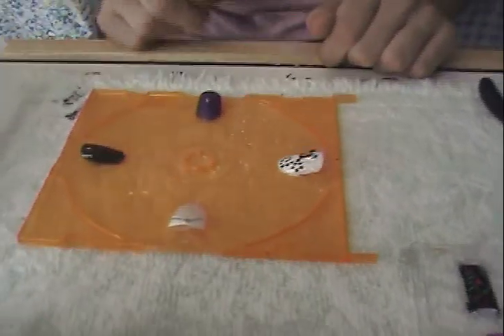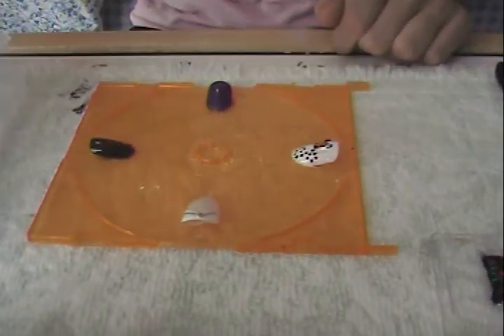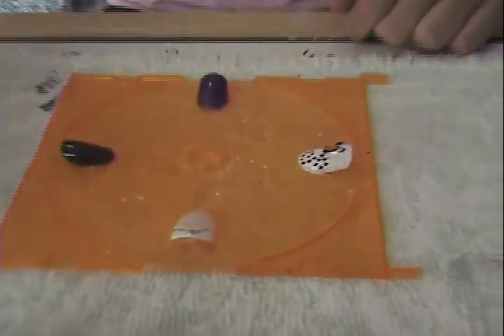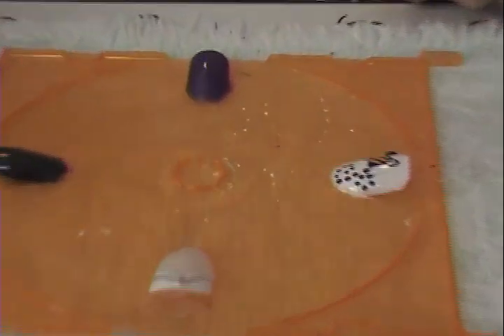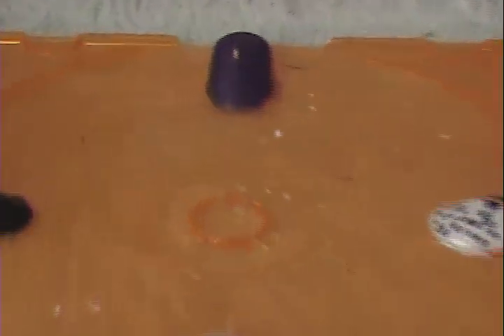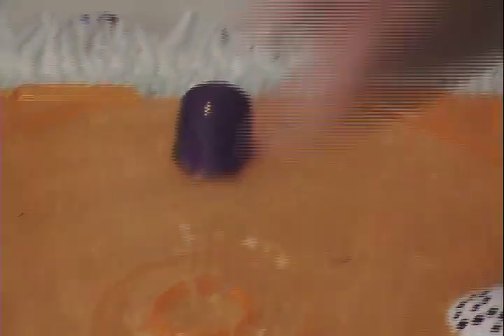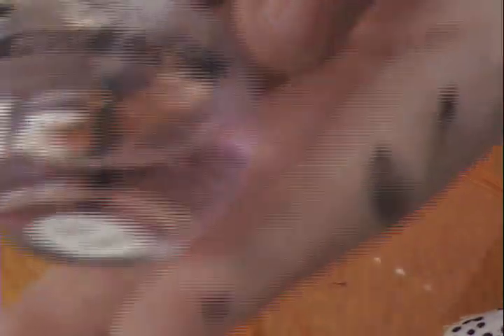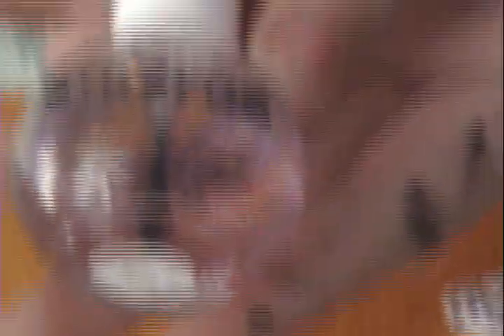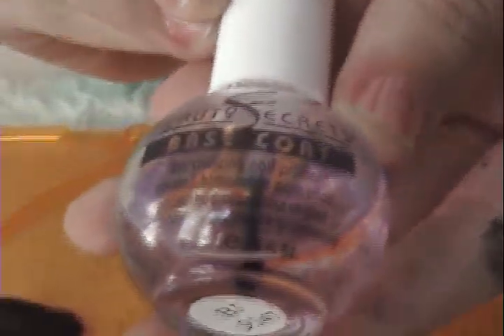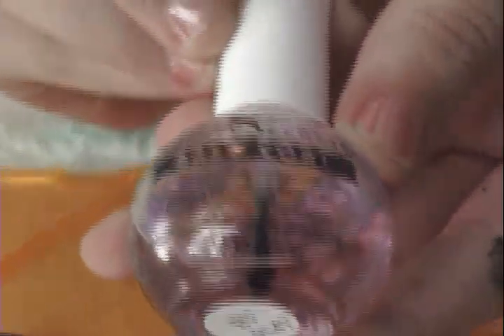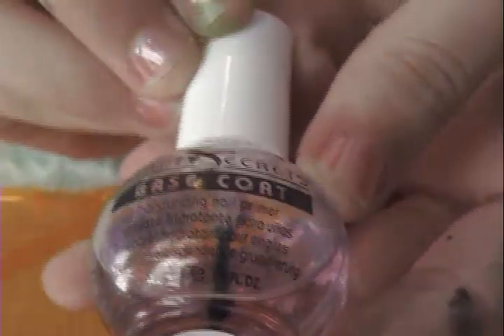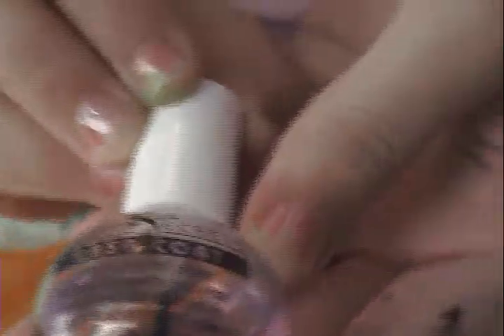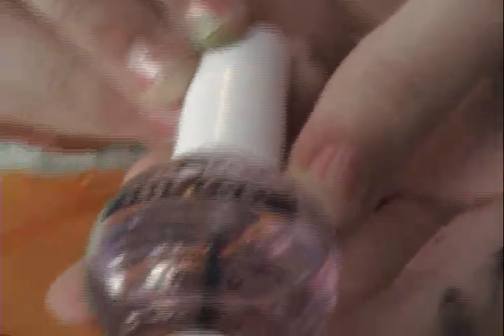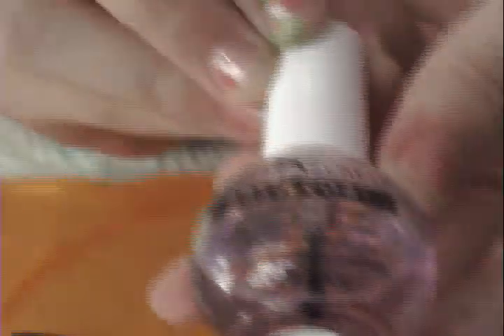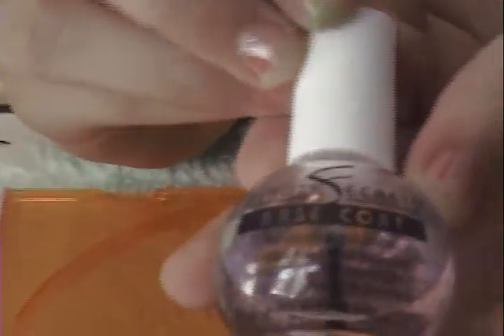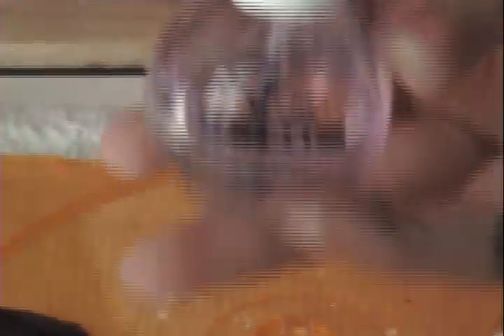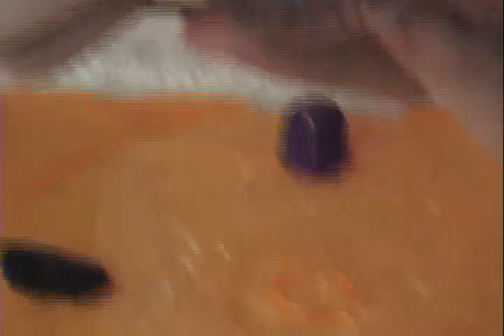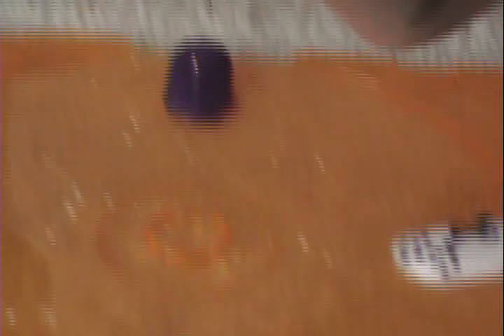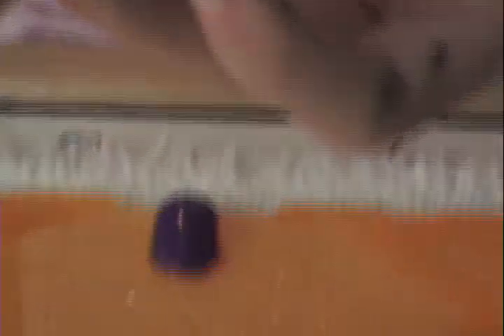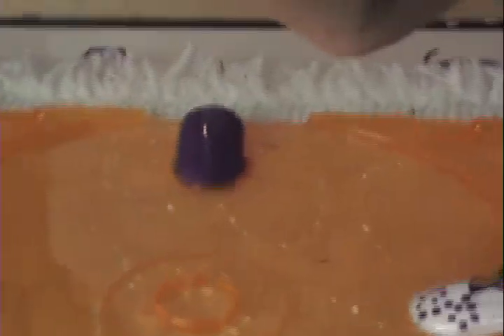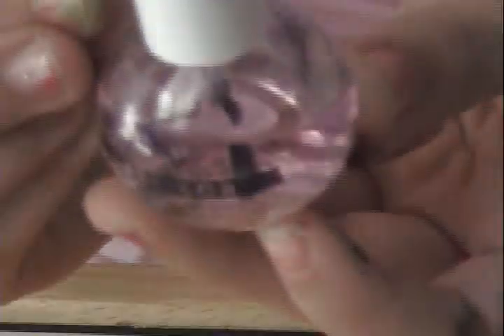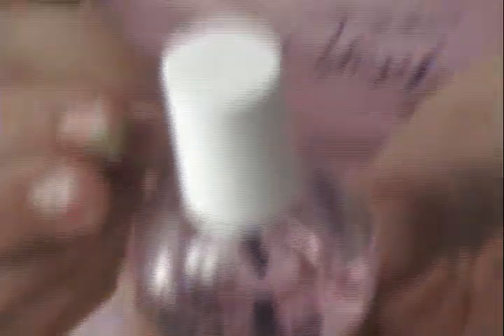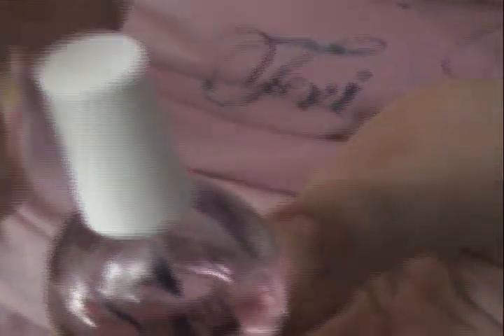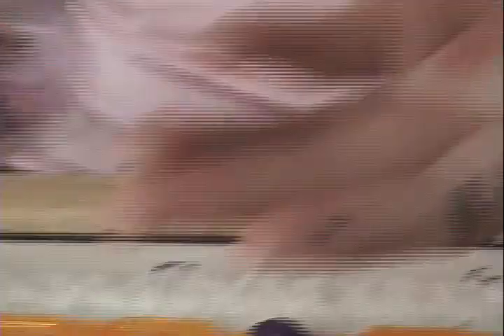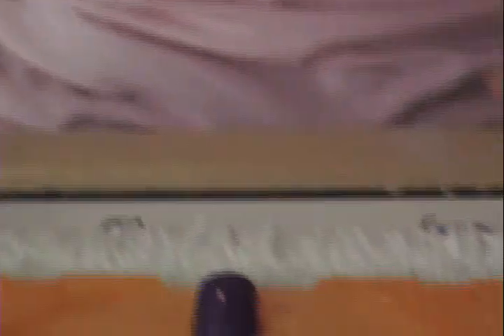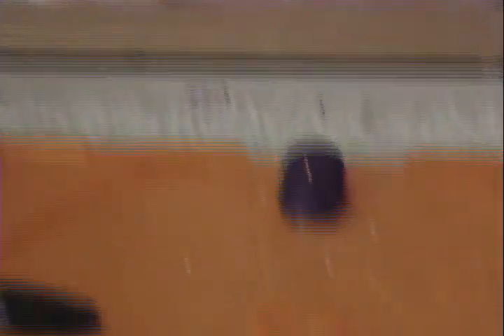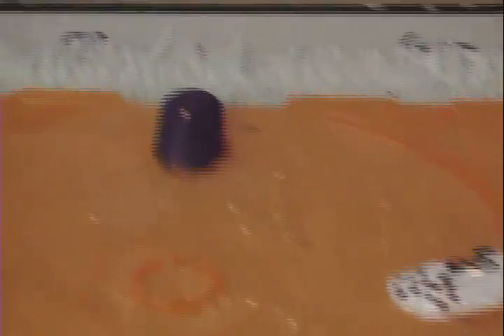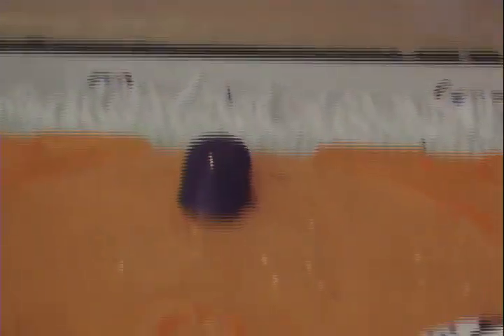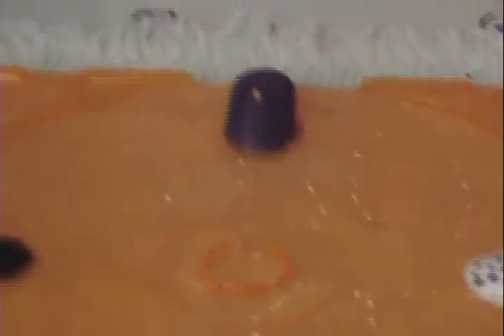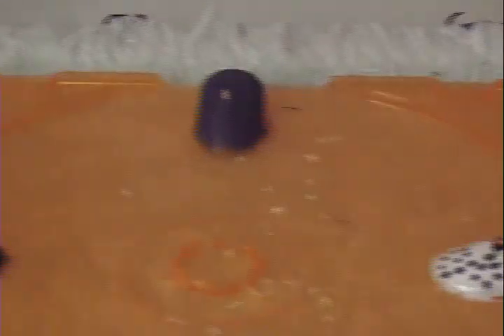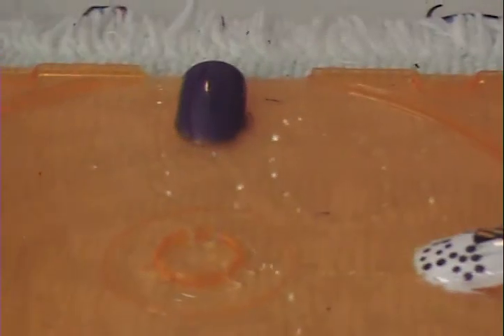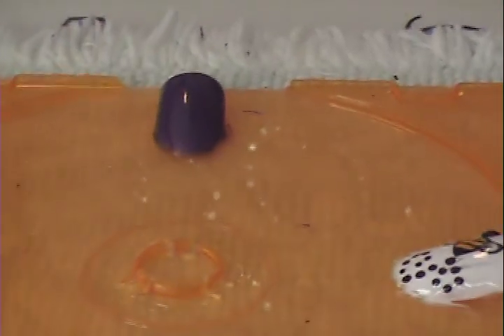I've already applied my base coat, which is a Beauty Secrets Base Coat Moisturizing Nail Primer, and the number is 161280. I'll be putting that in the sidebar if you want to check that out.